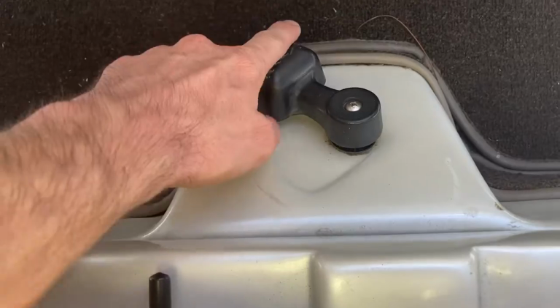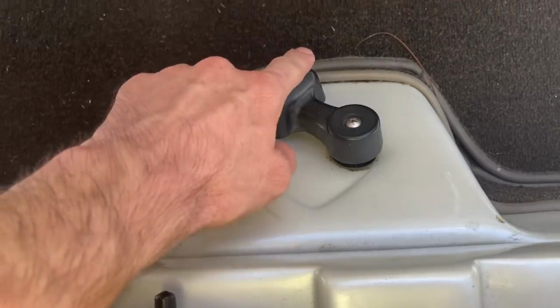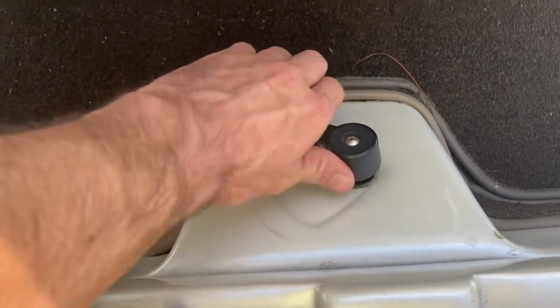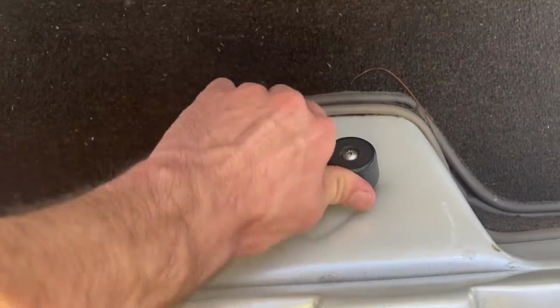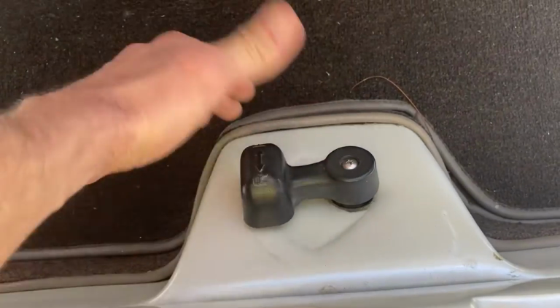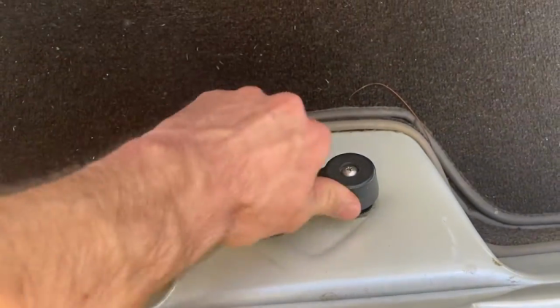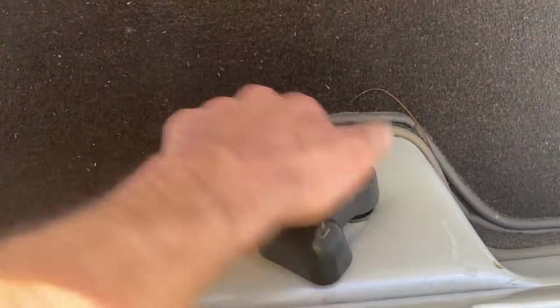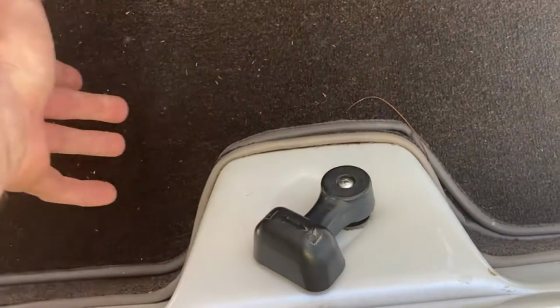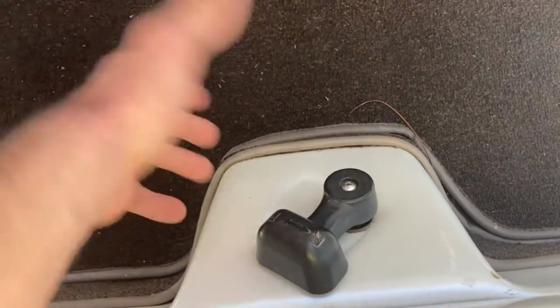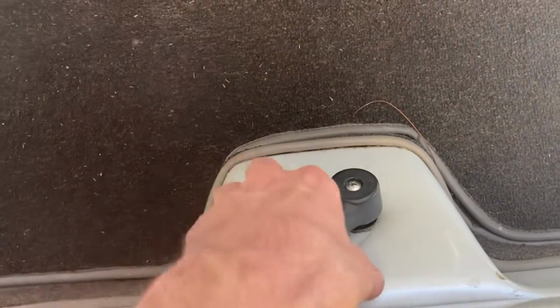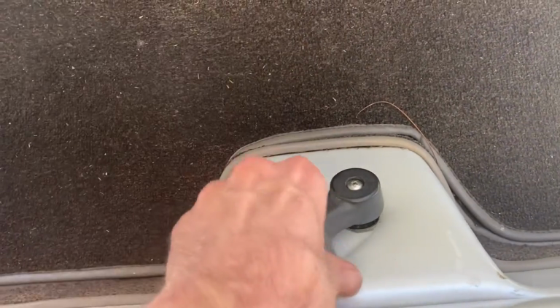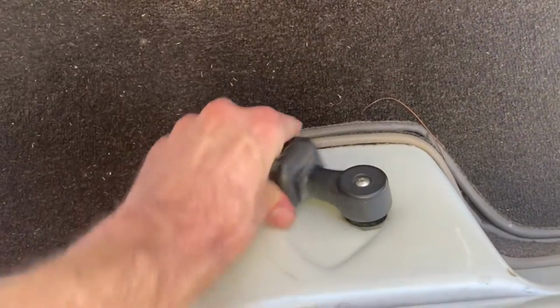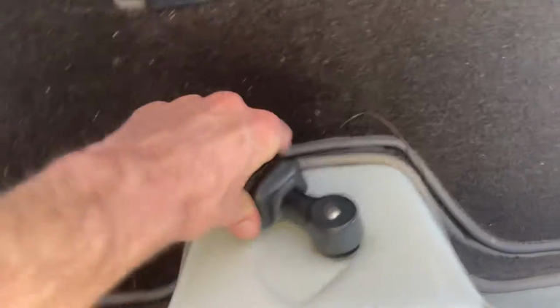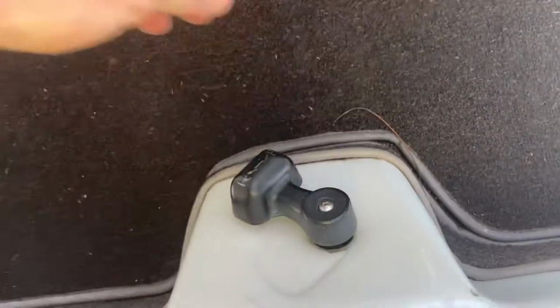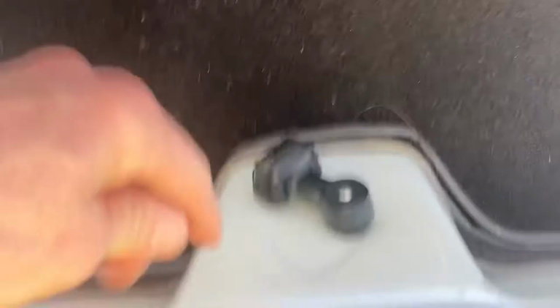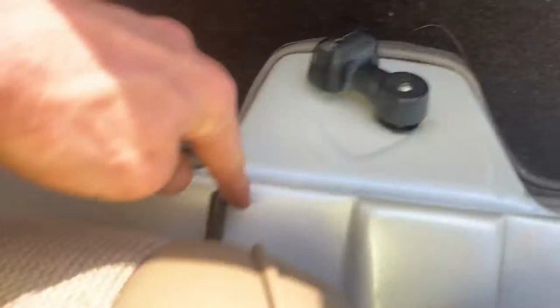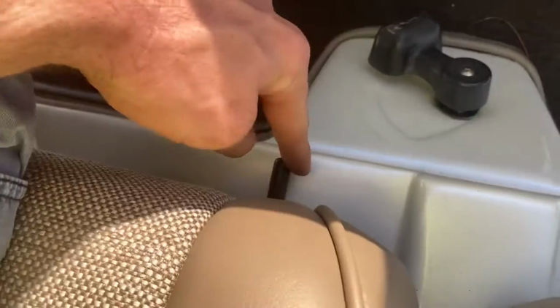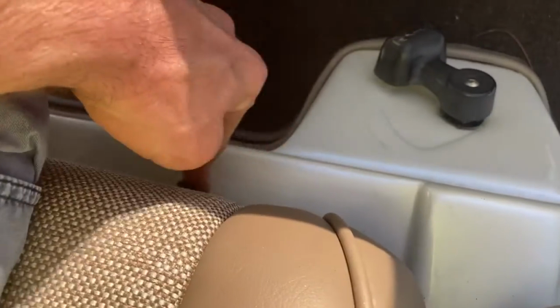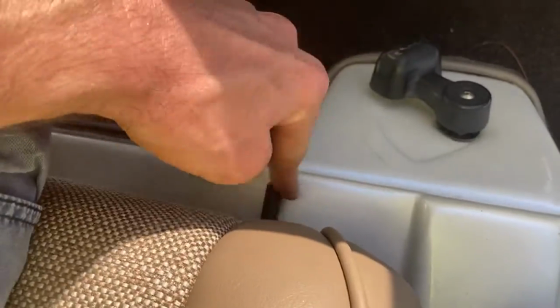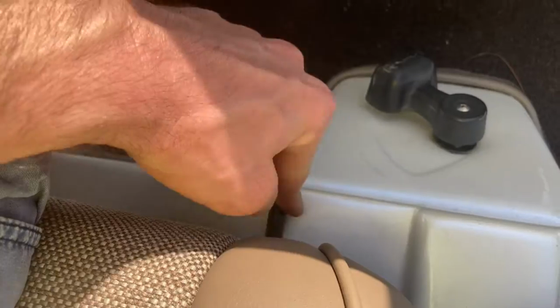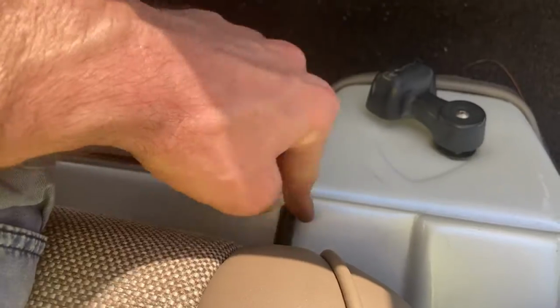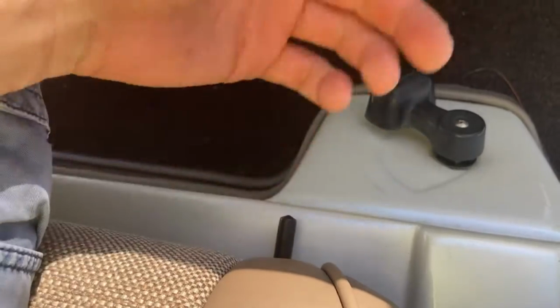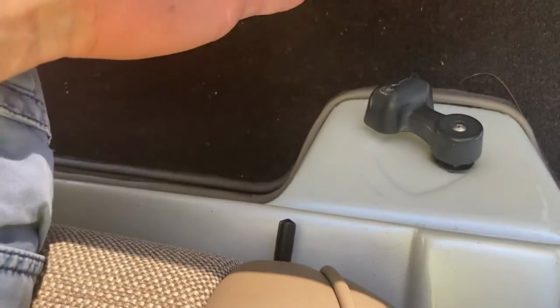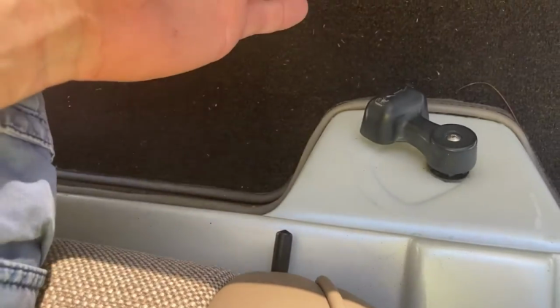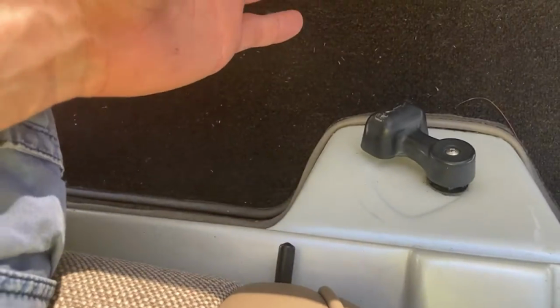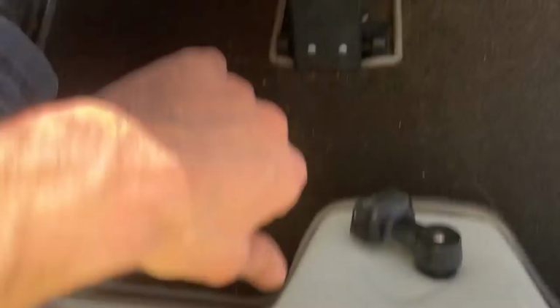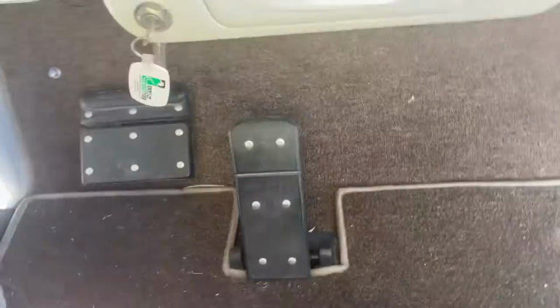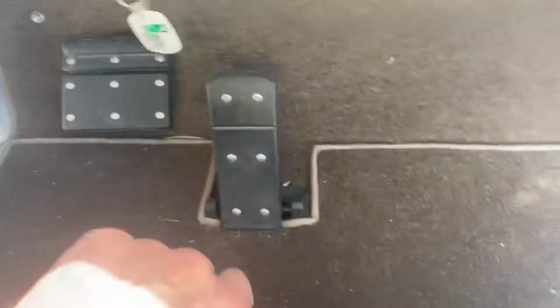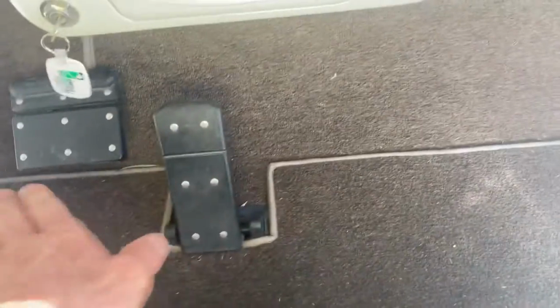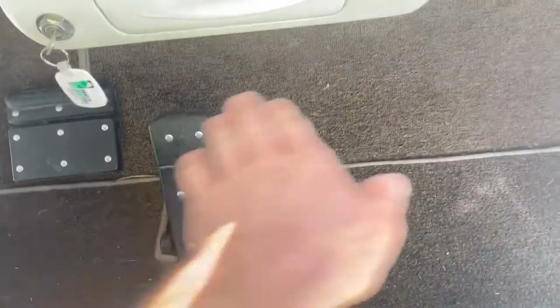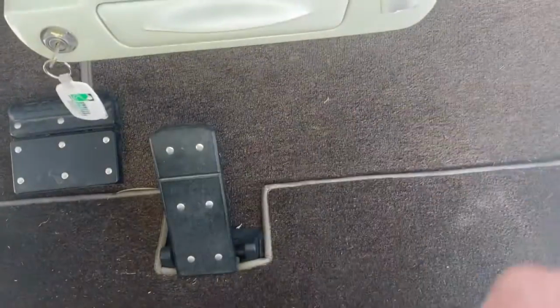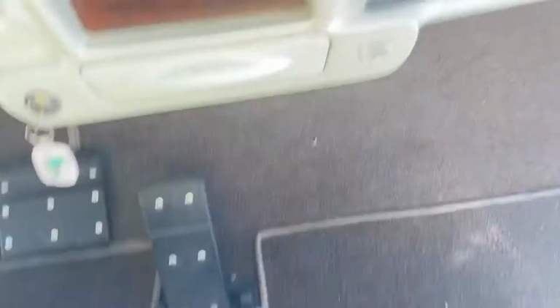Forward, neutral, reverse. It does have an adjustable seat on the Western, as is typical. Carpeted floor.